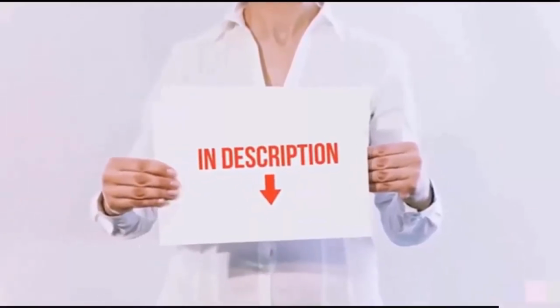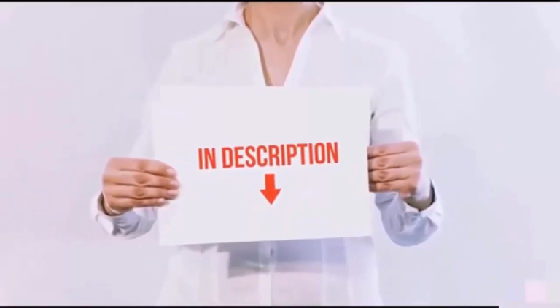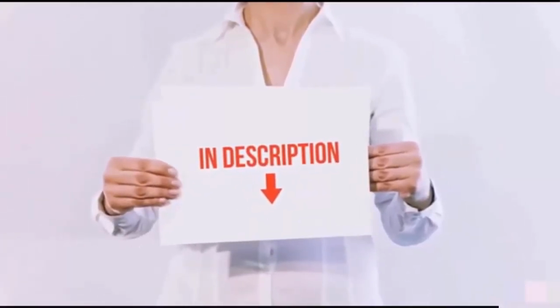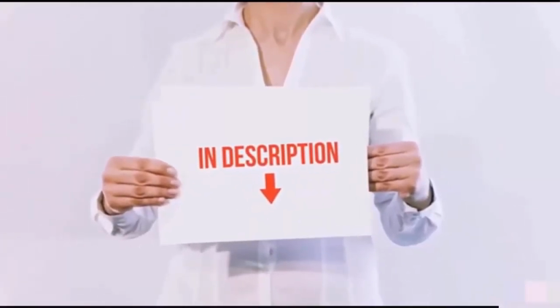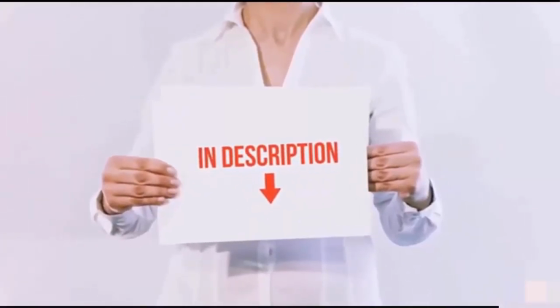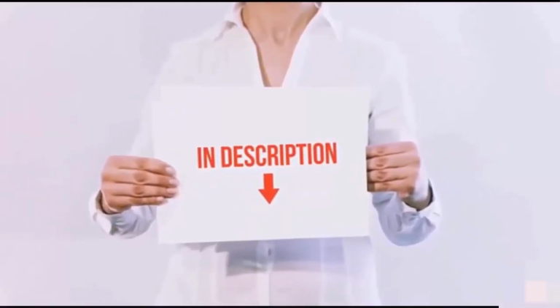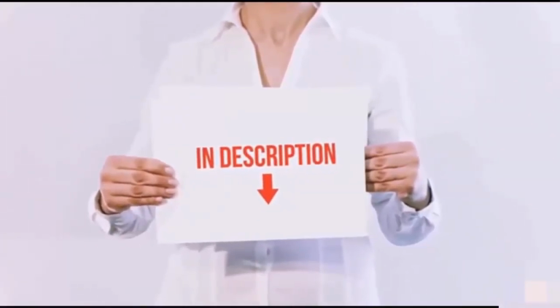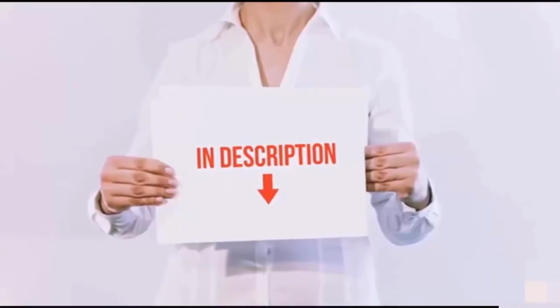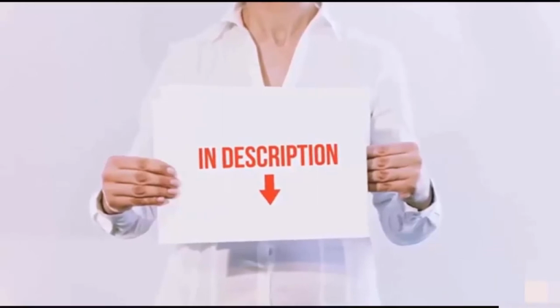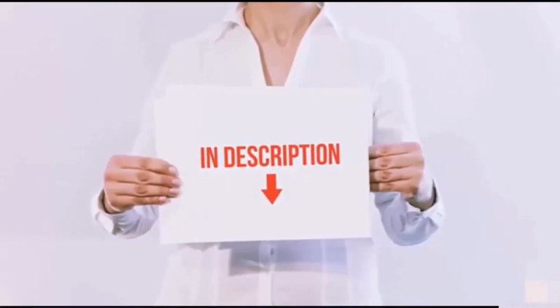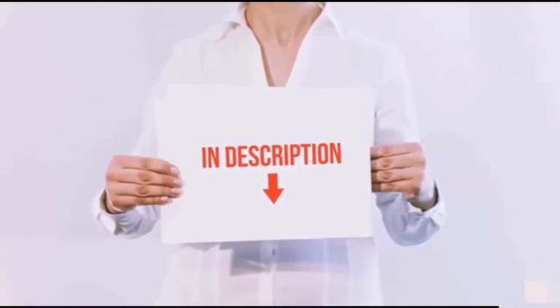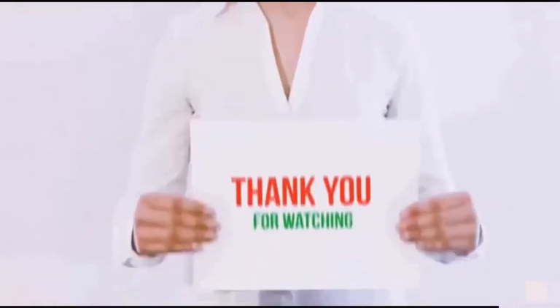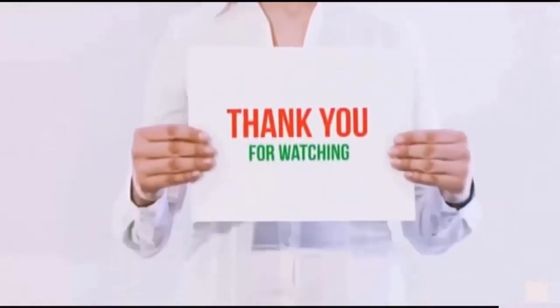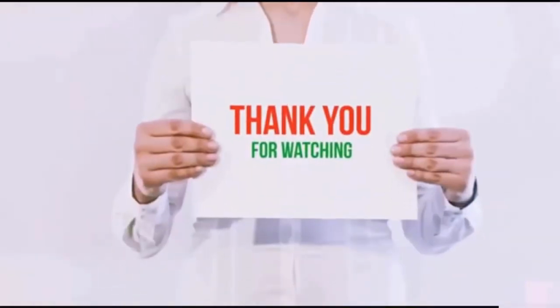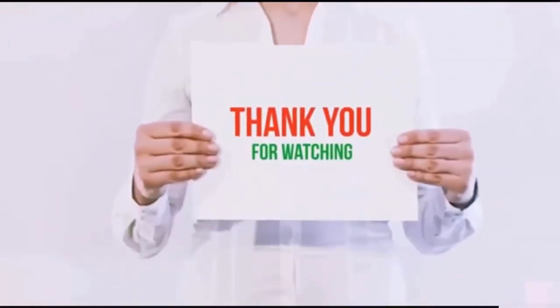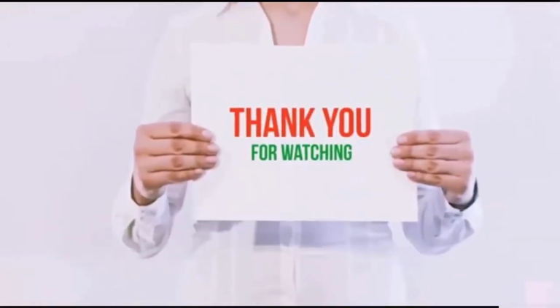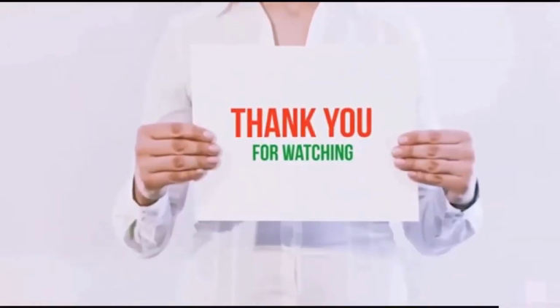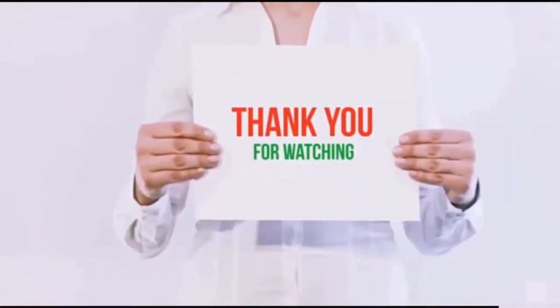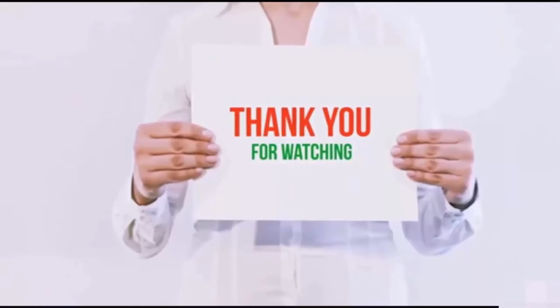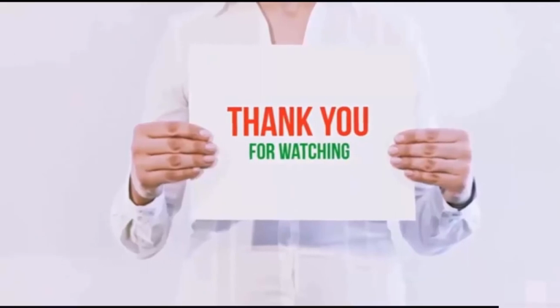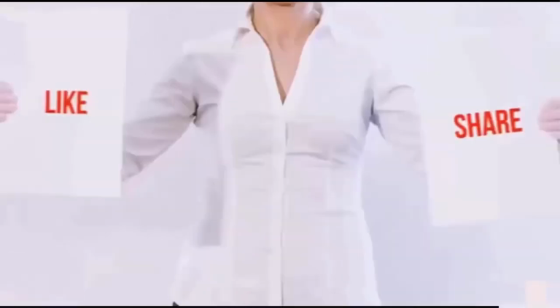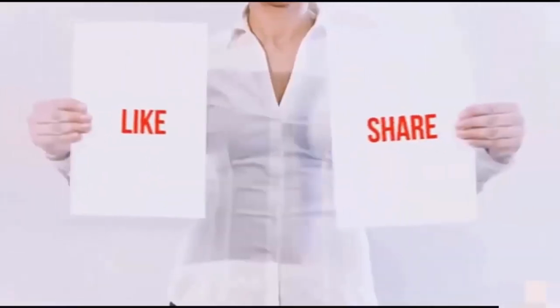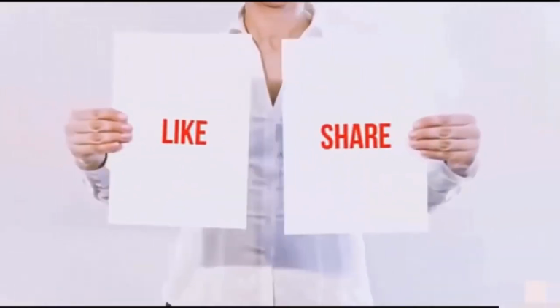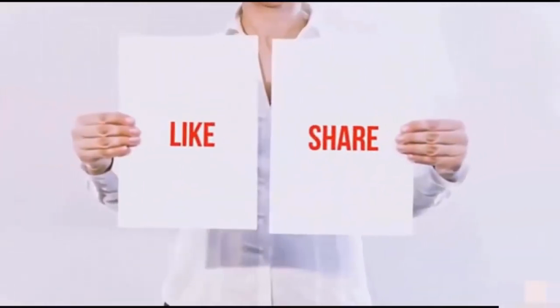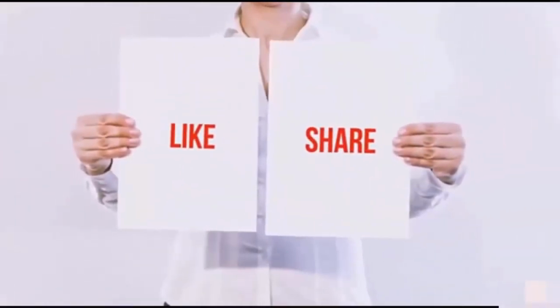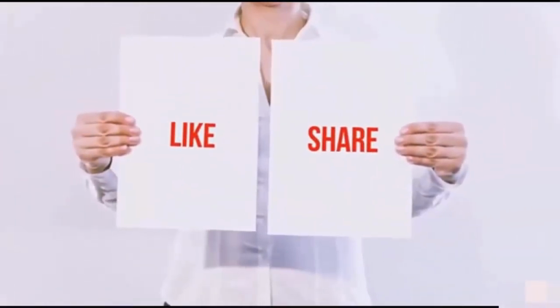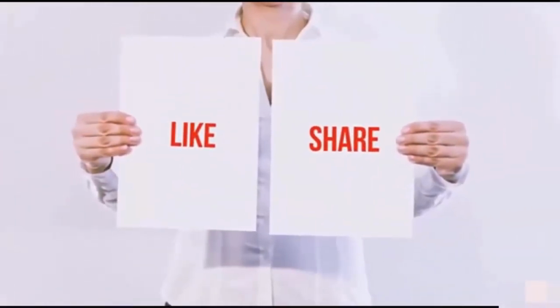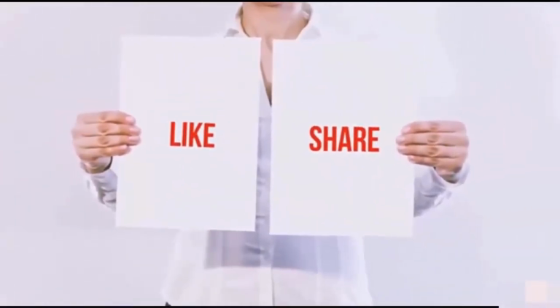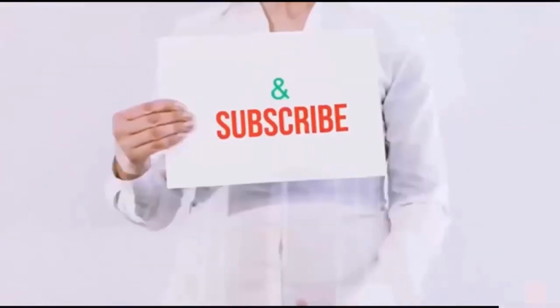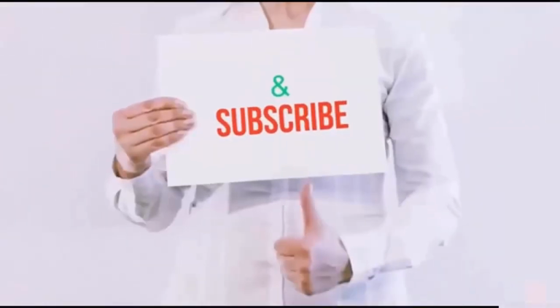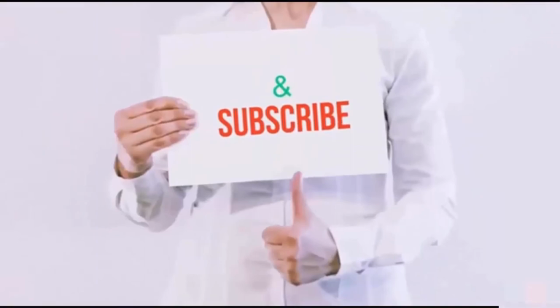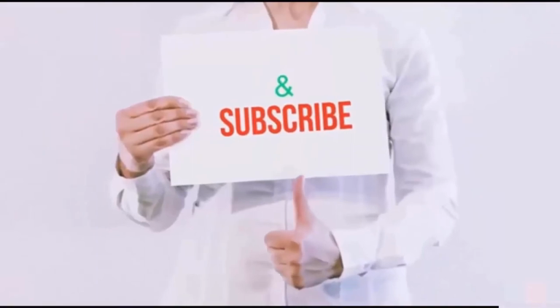I have included all the links in the description. You can check out the links for the latest price. Guys, thank you for watching. If you like this video, please hit the like button below, share with your friends, and be sure to subscribe.